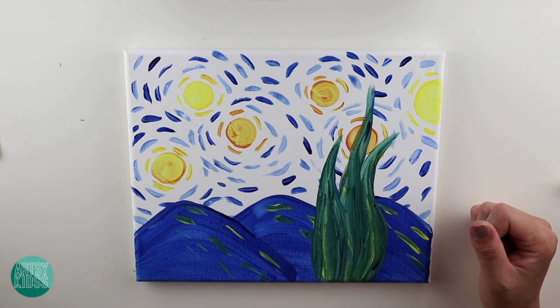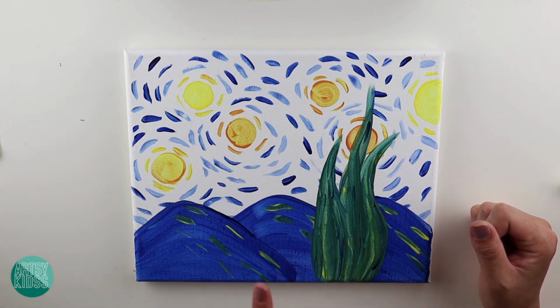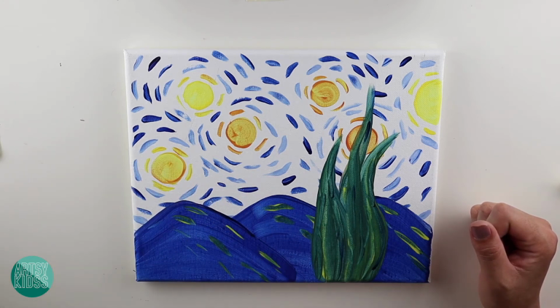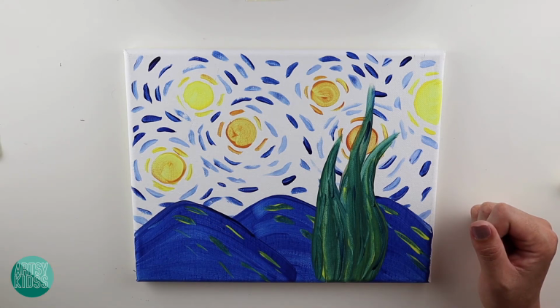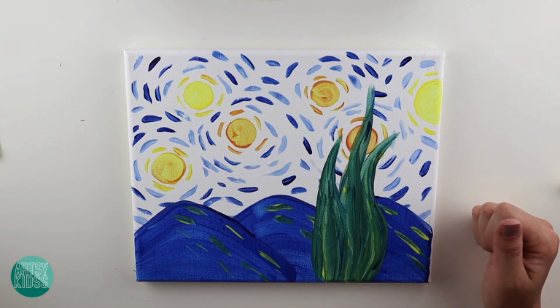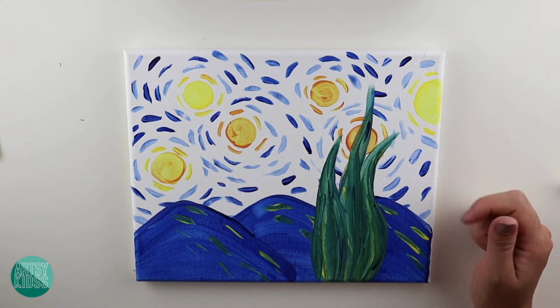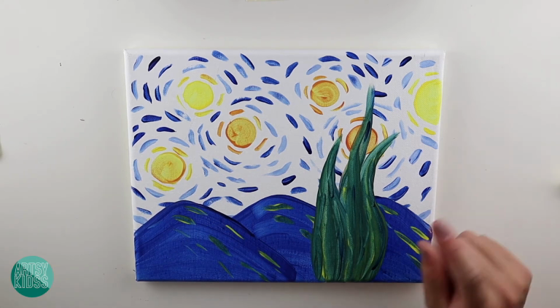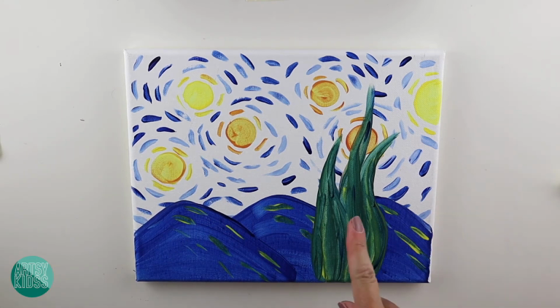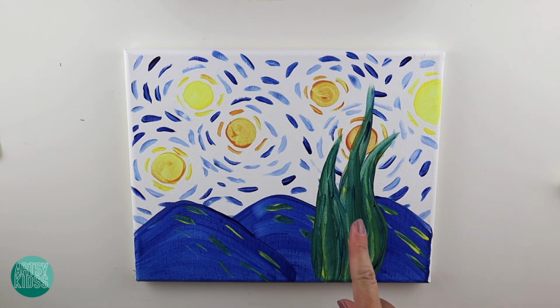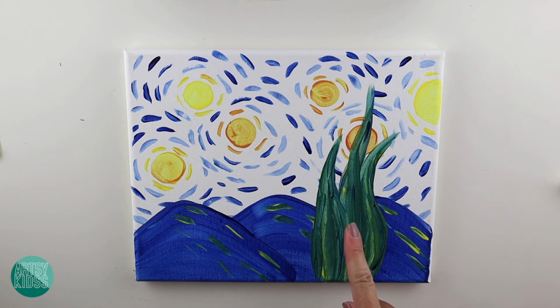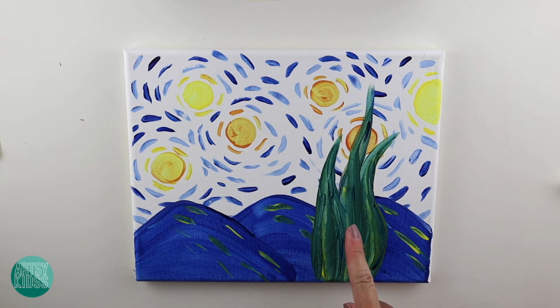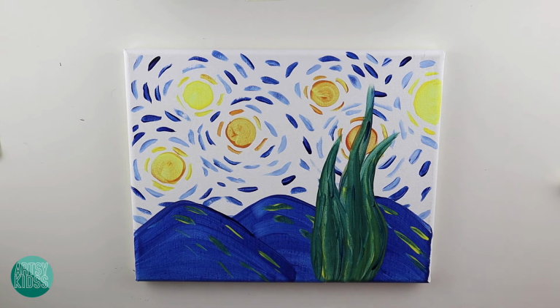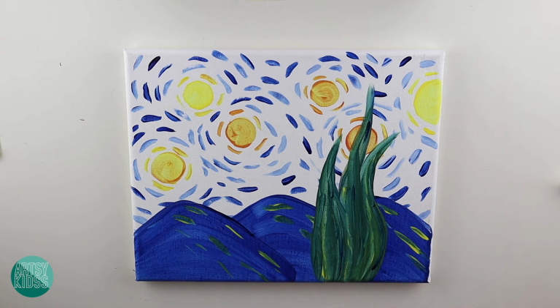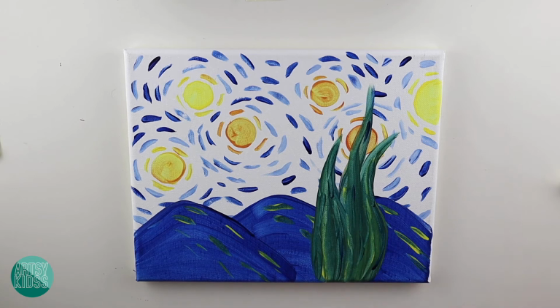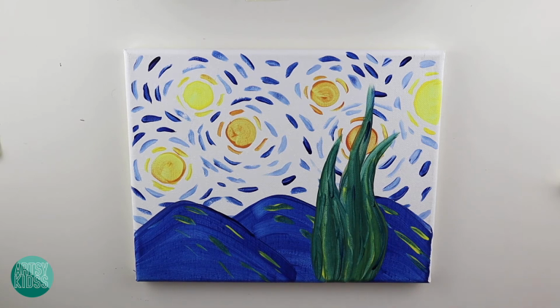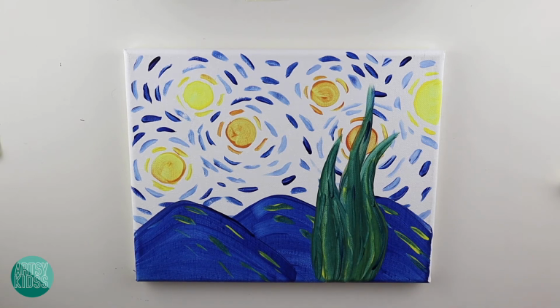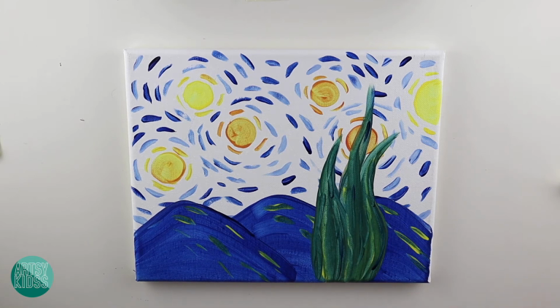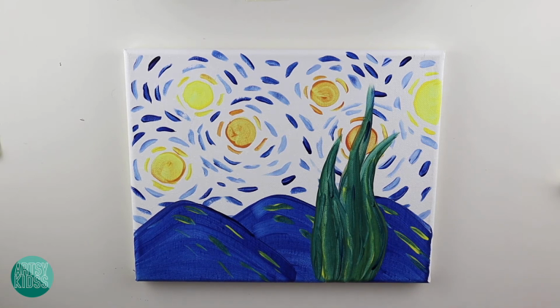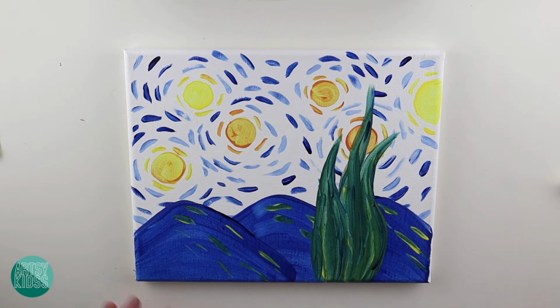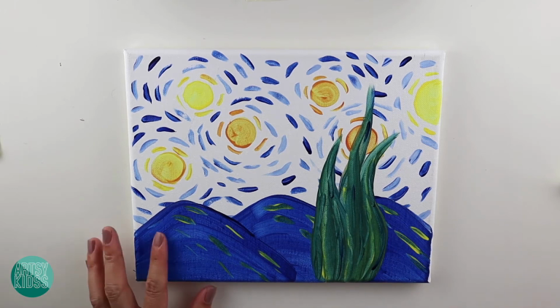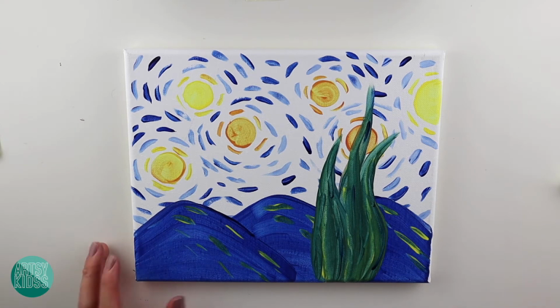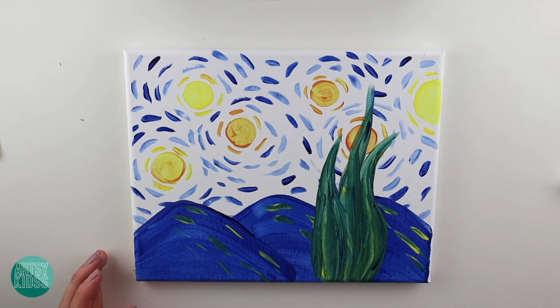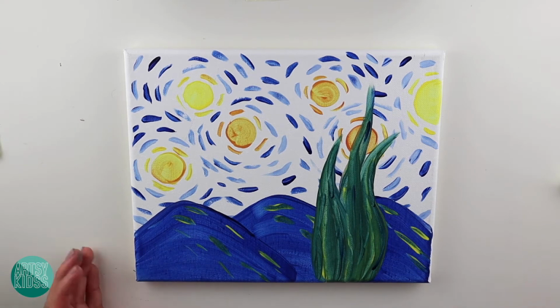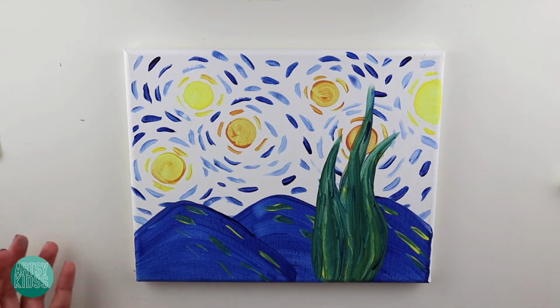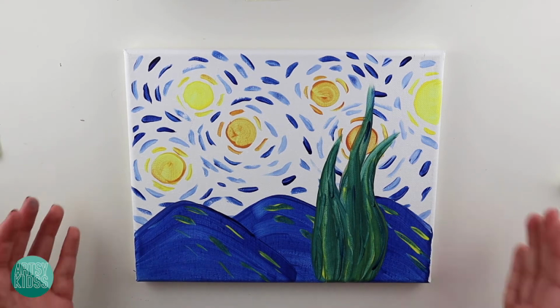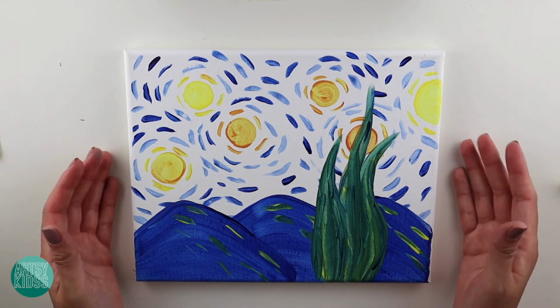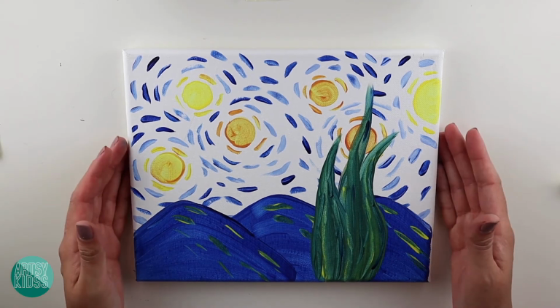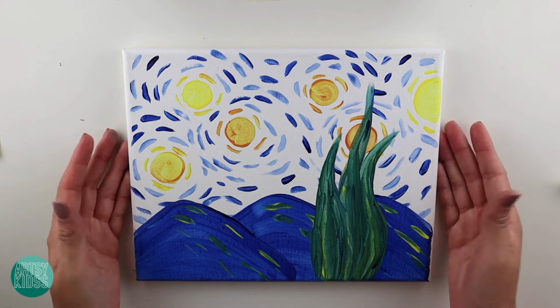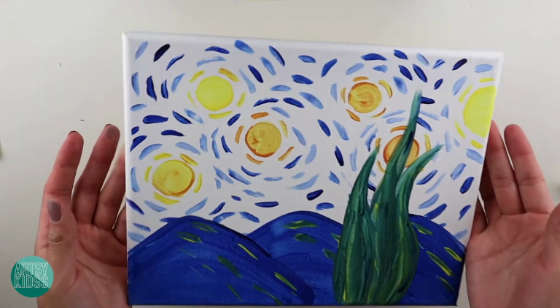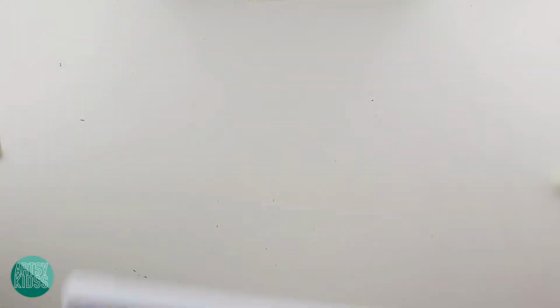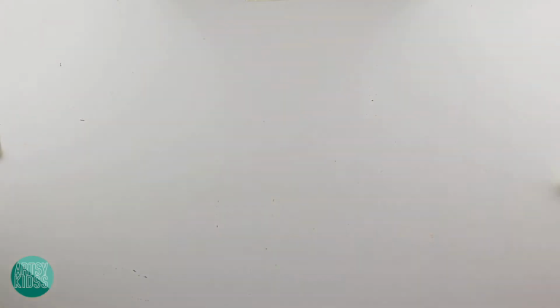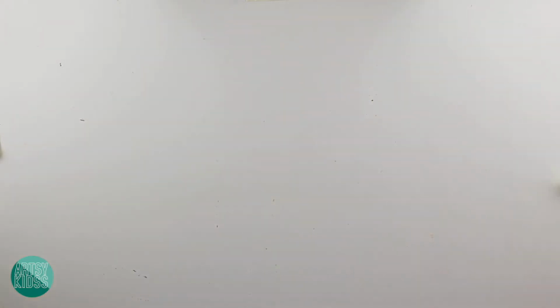Today we are going to remake this painting. It's a very fun painting — I love it. So let me show you what you need.